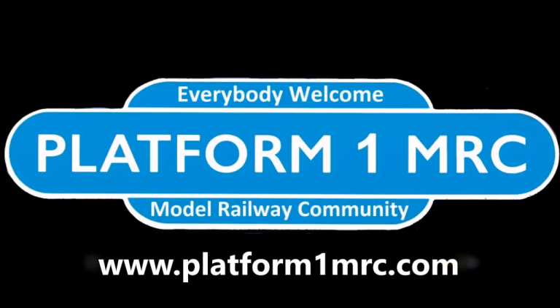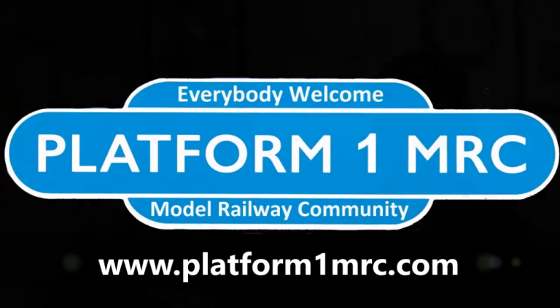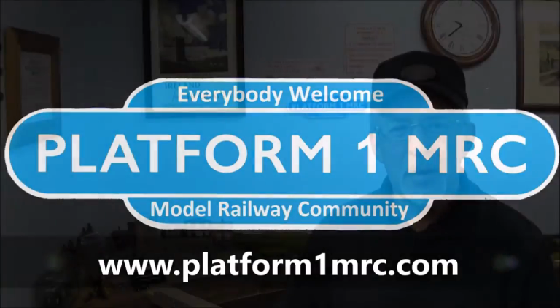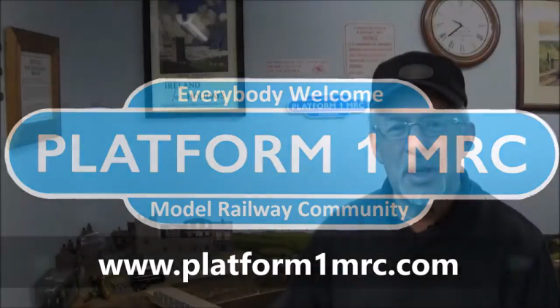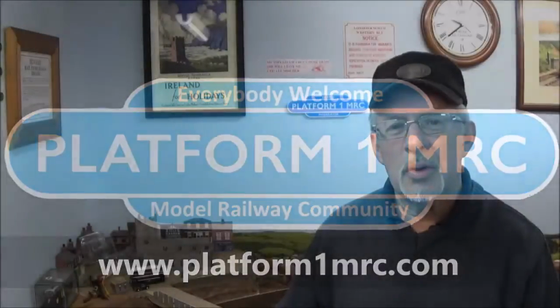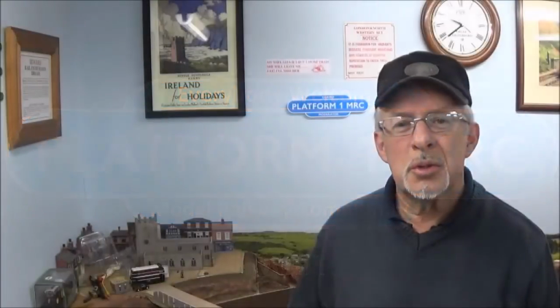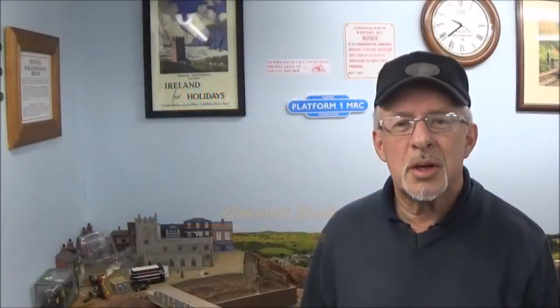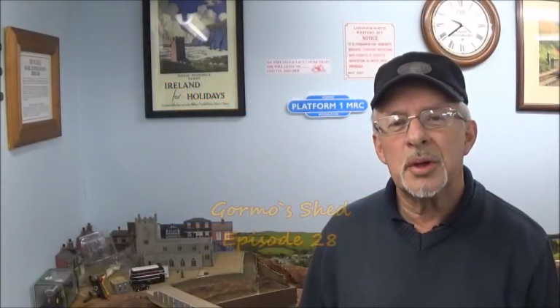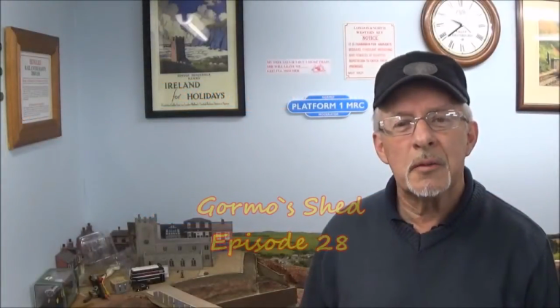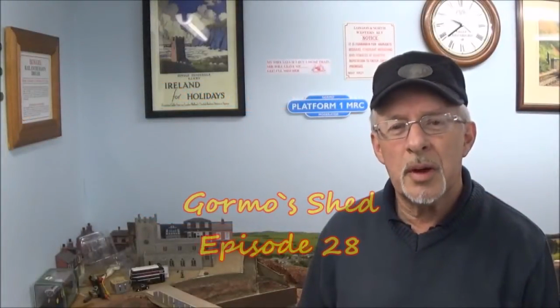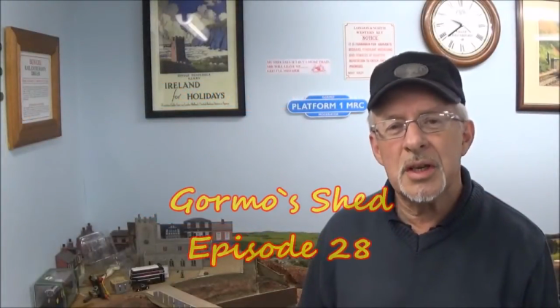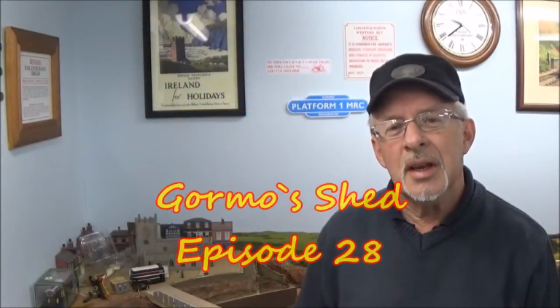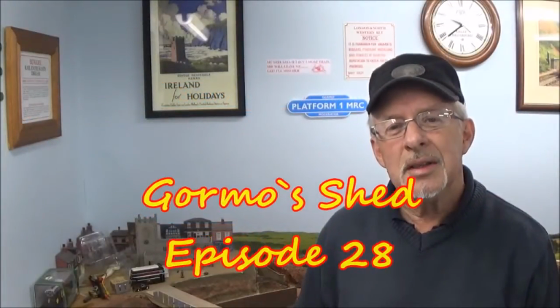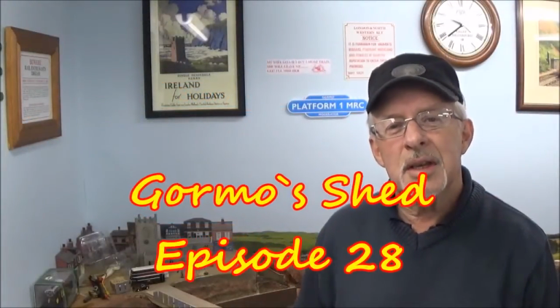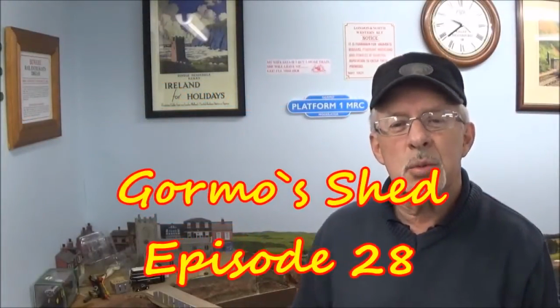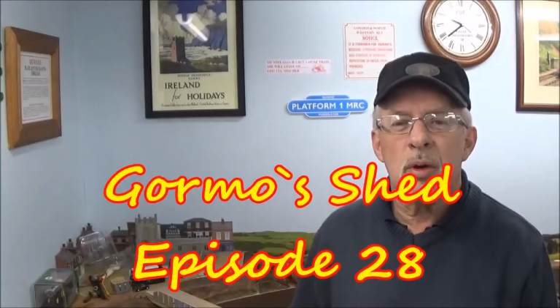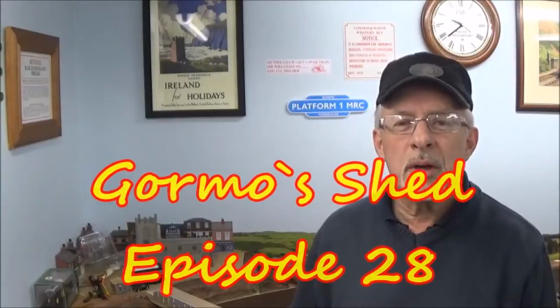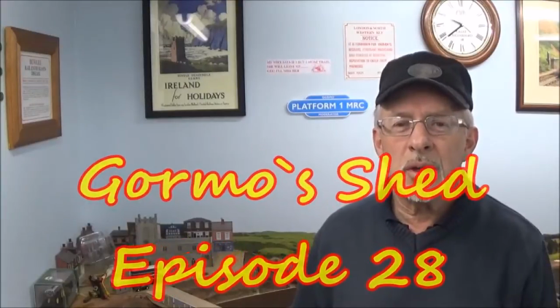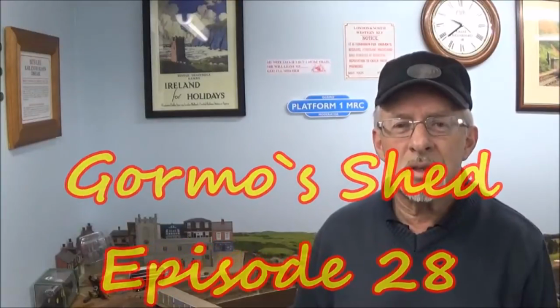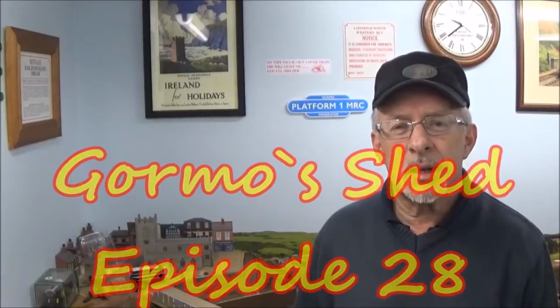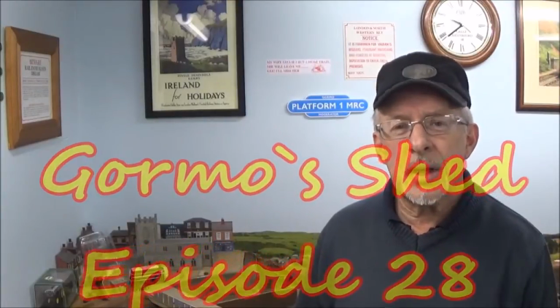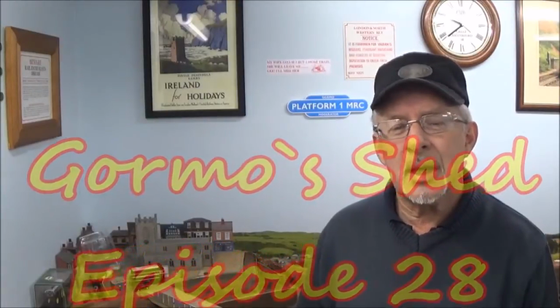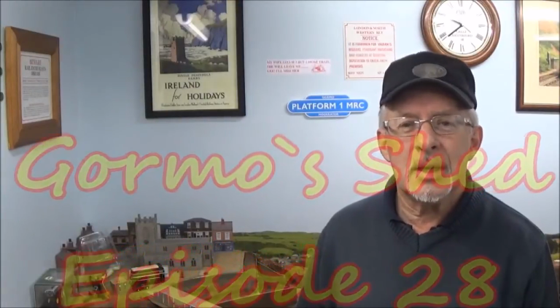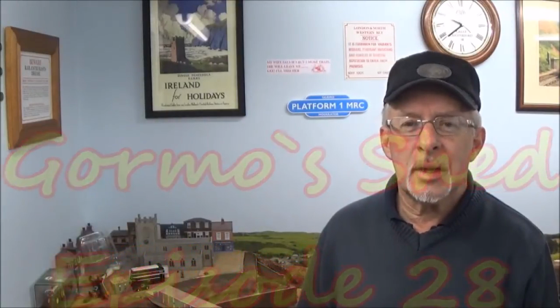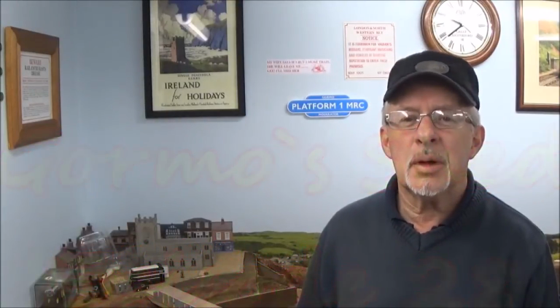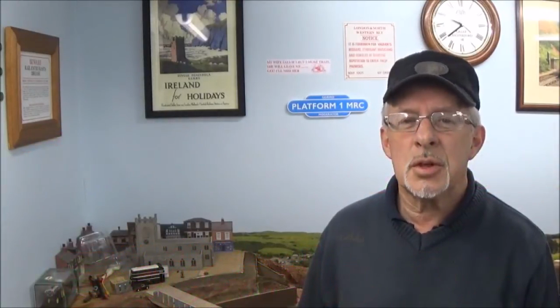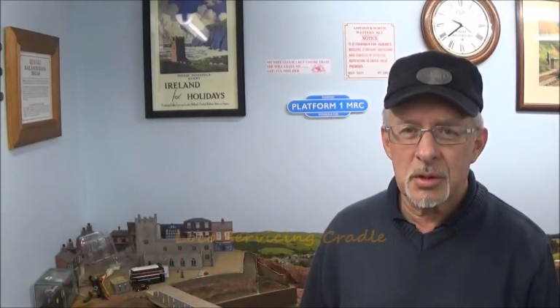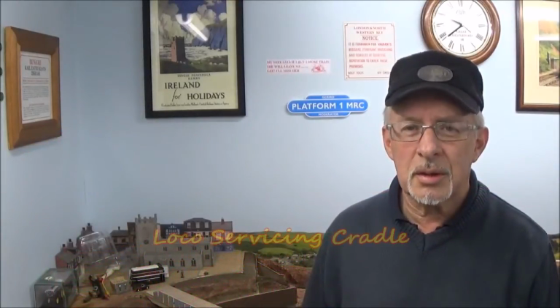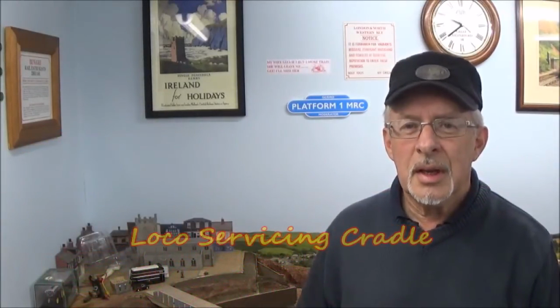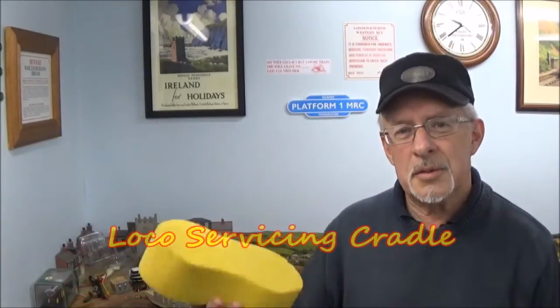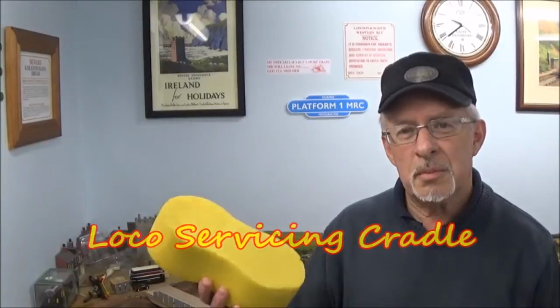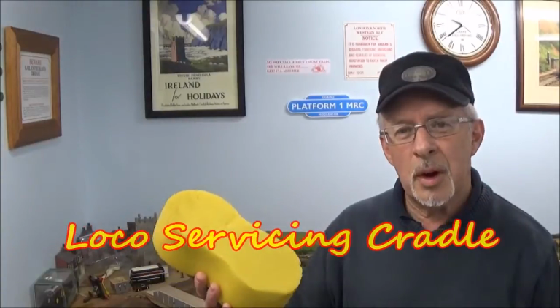G'day folks and welcome to episode 28 of Gourmose Shed. This week we're going to look at creating a locomotive servicing cradle out of some foam rubber.